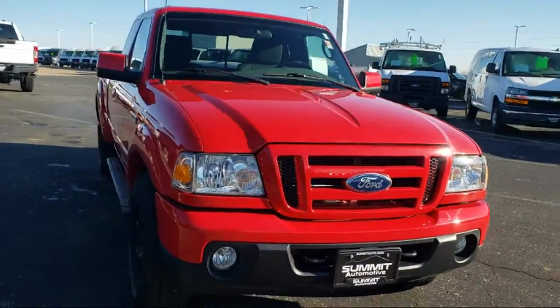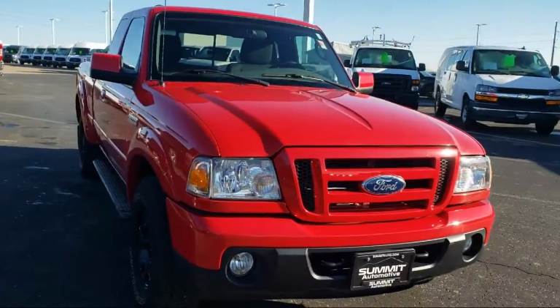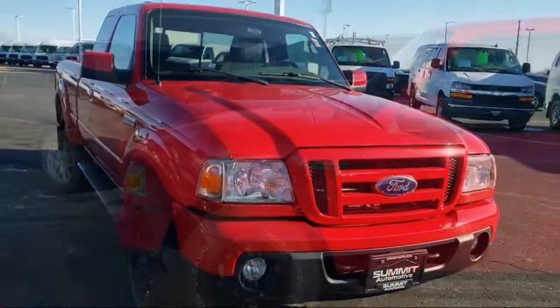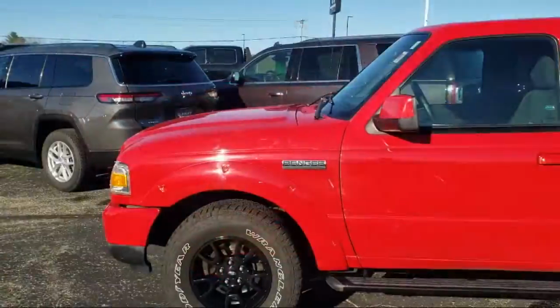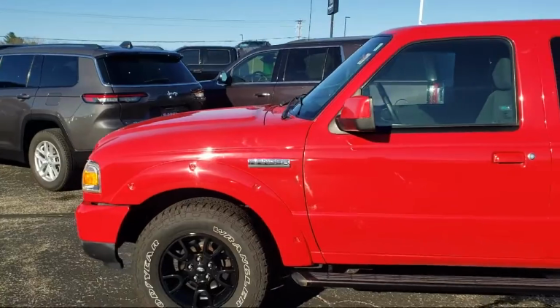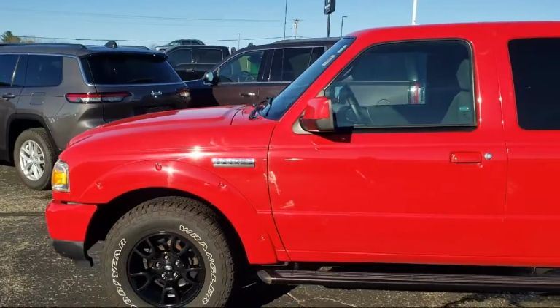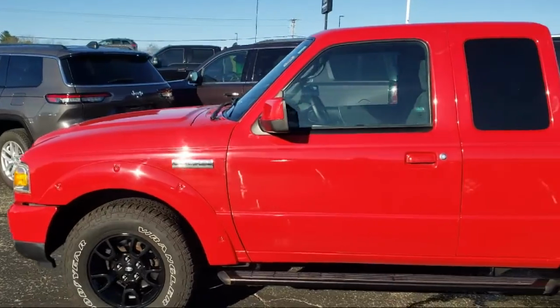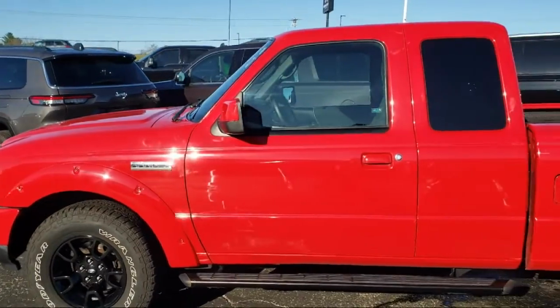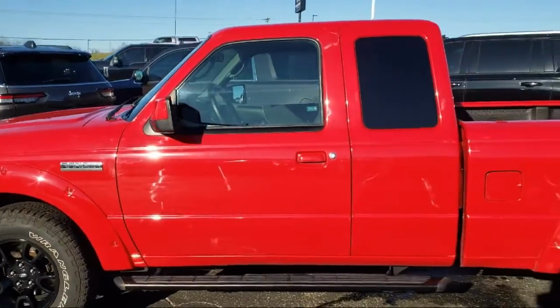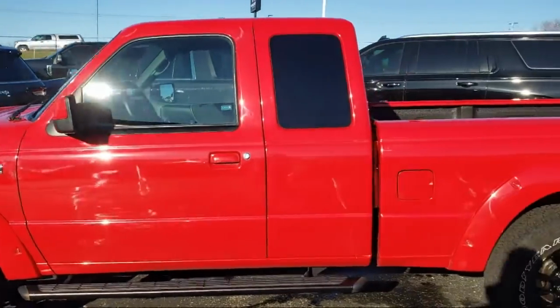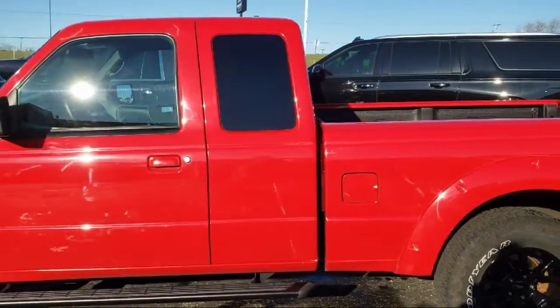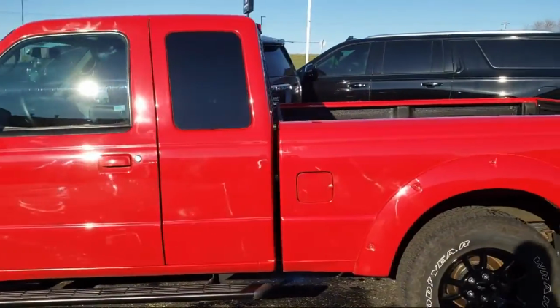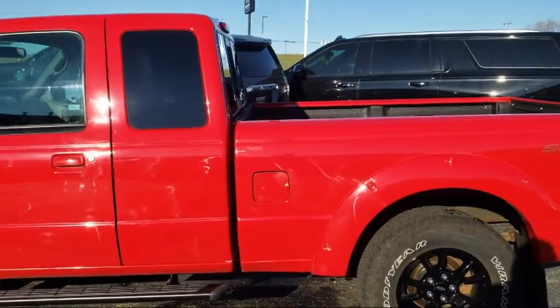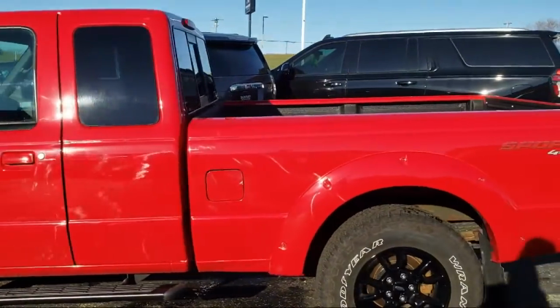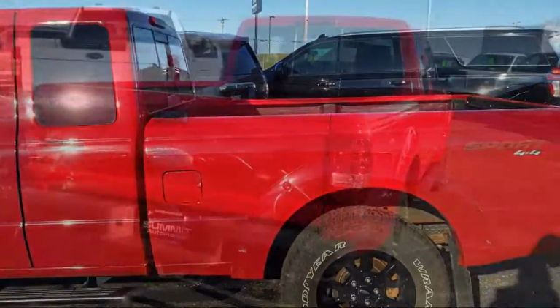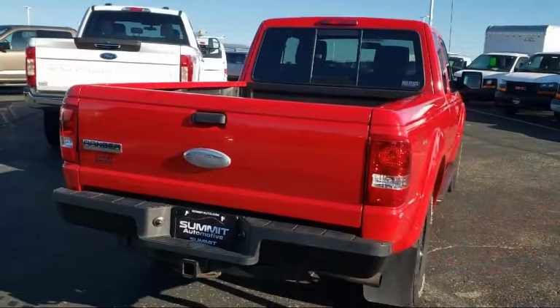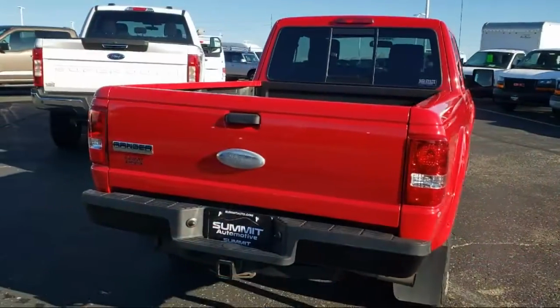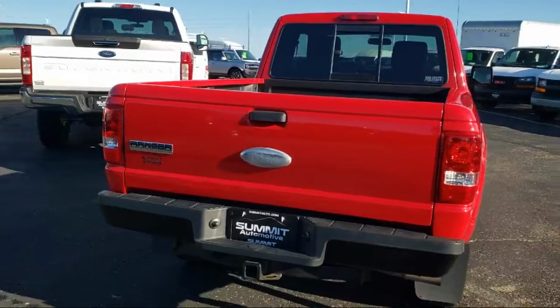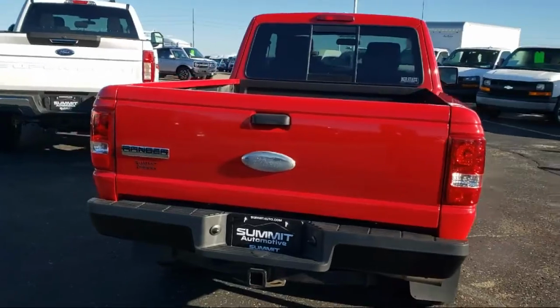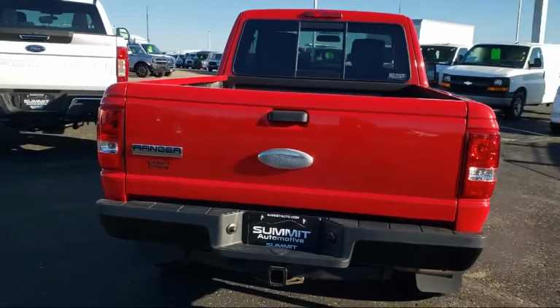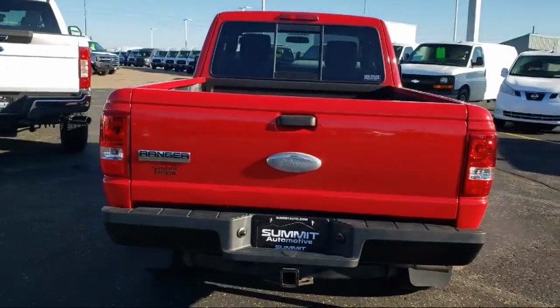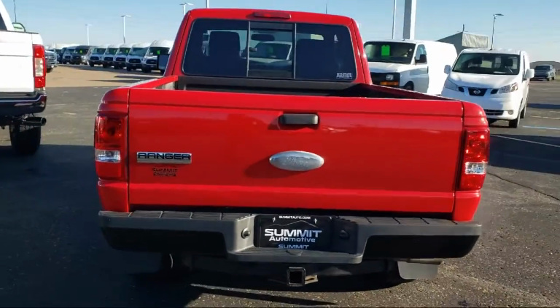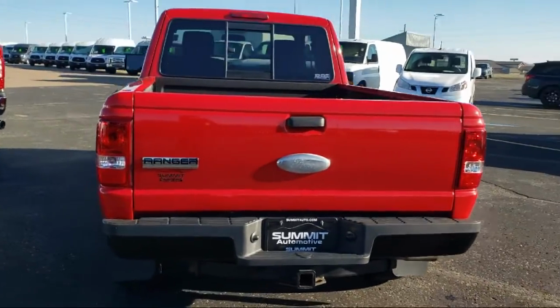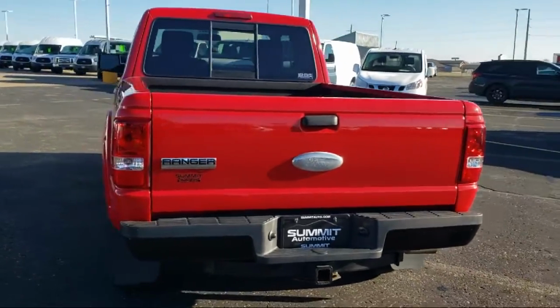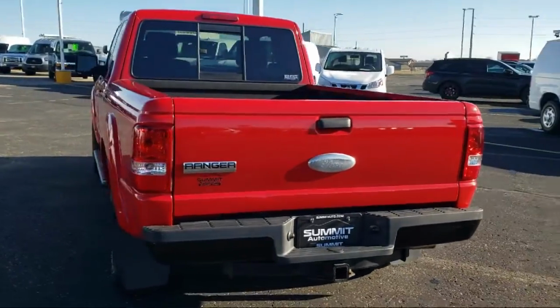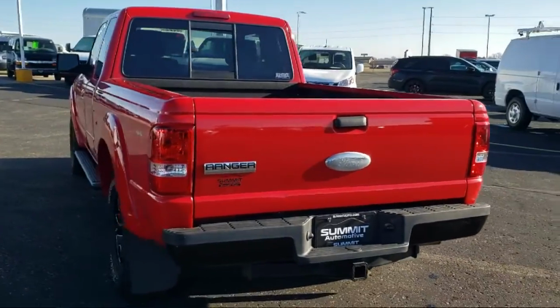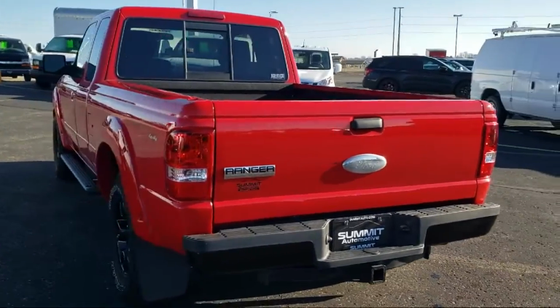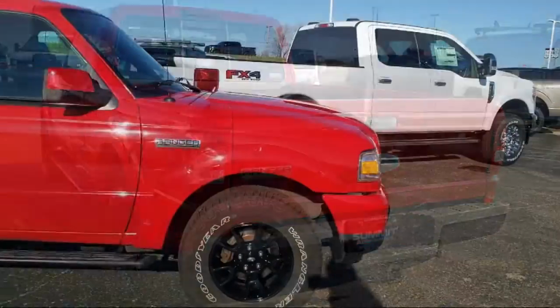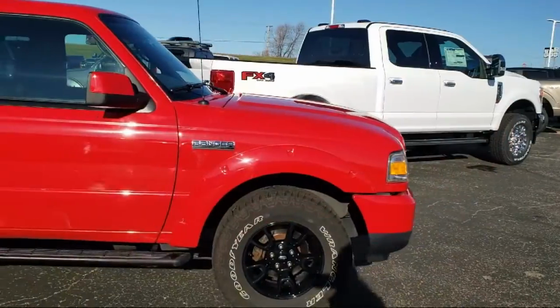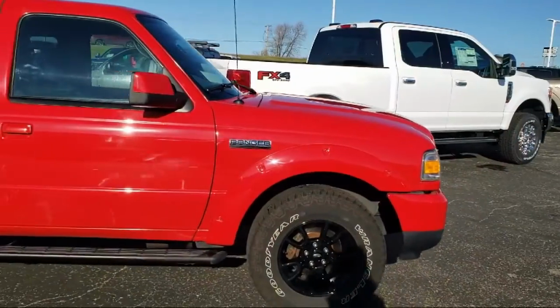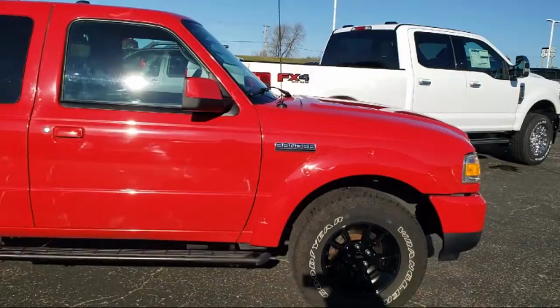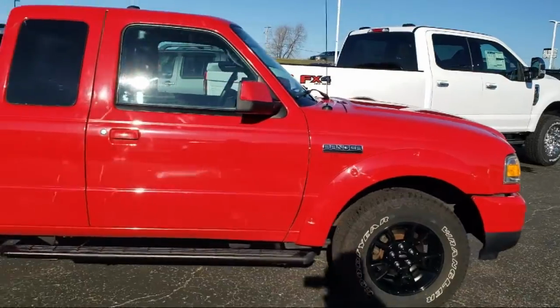It comes equipped with keyless entry, Sirius satellite radio, electronic stability control, alloy wheels, air conditioning, tire pressure monitoring system, and traction control.